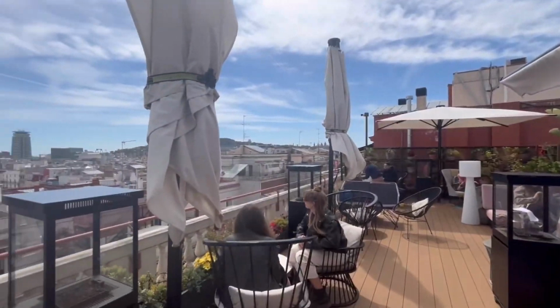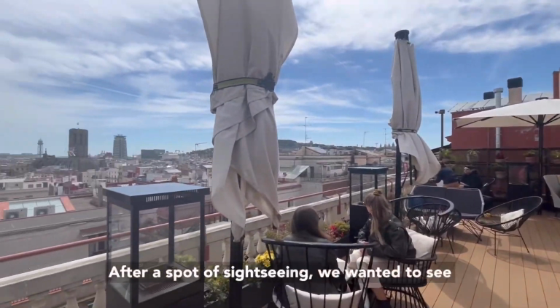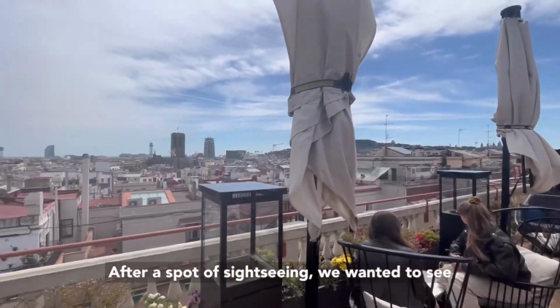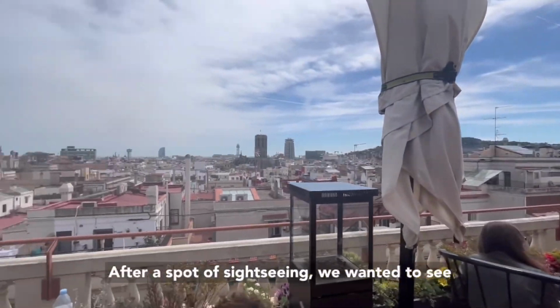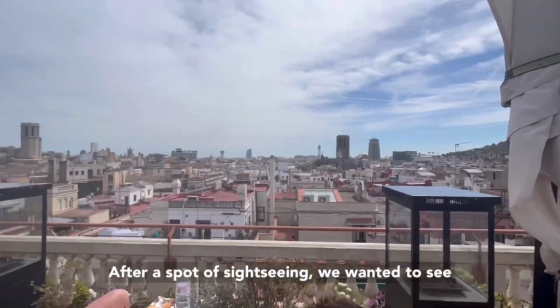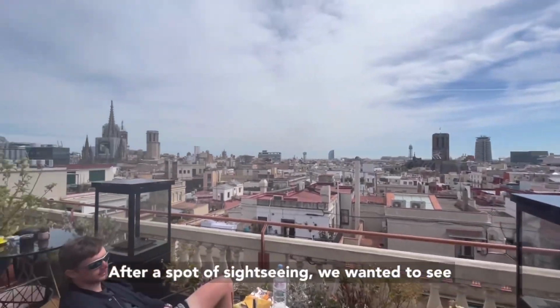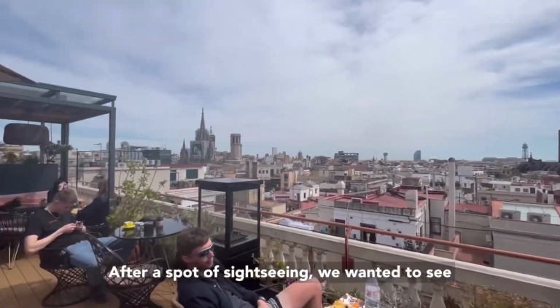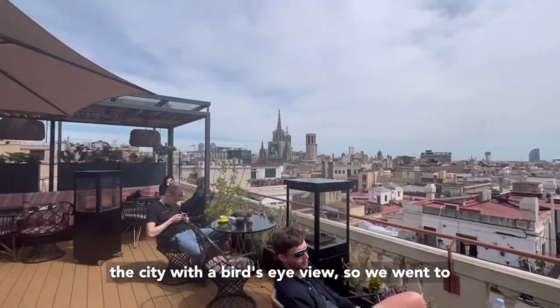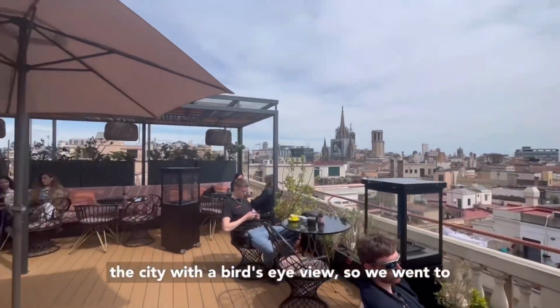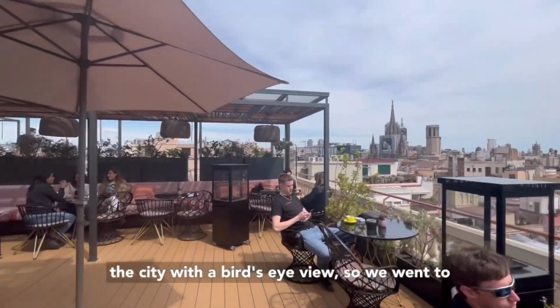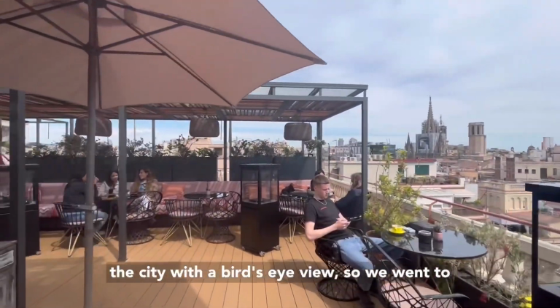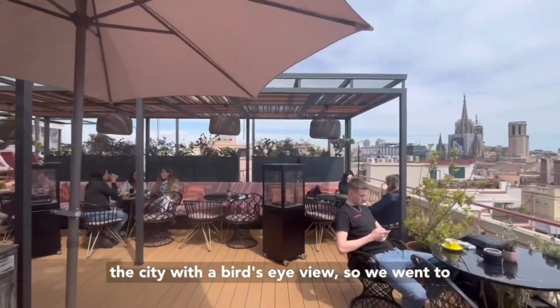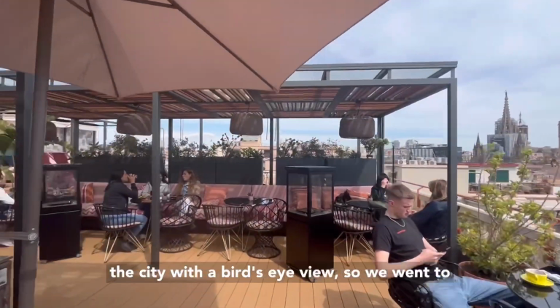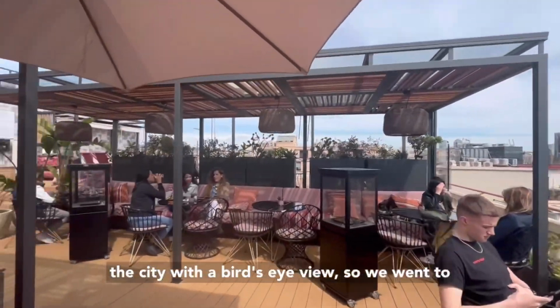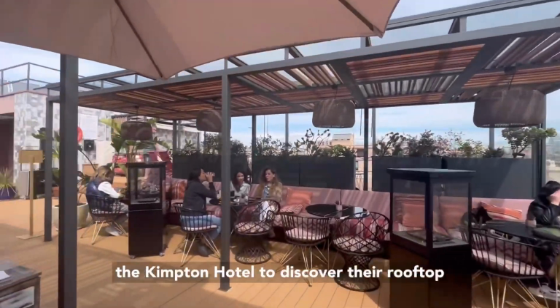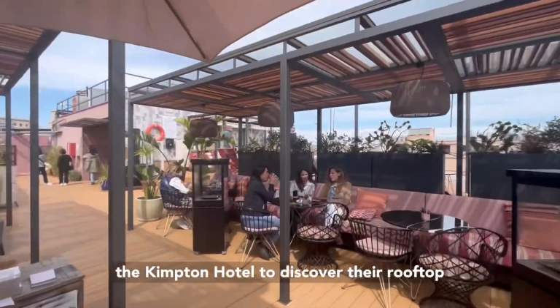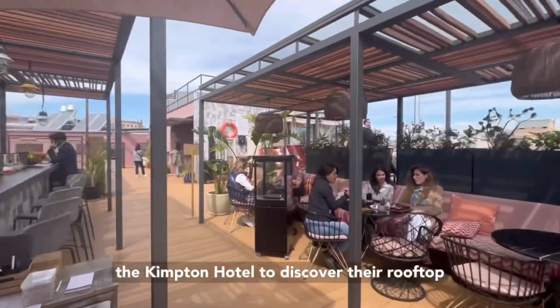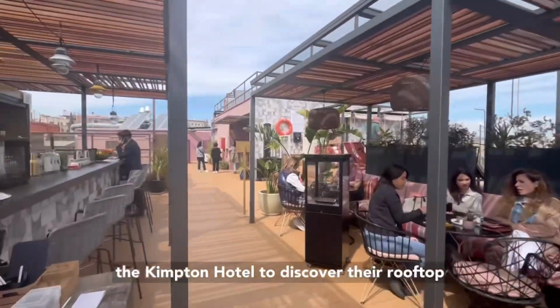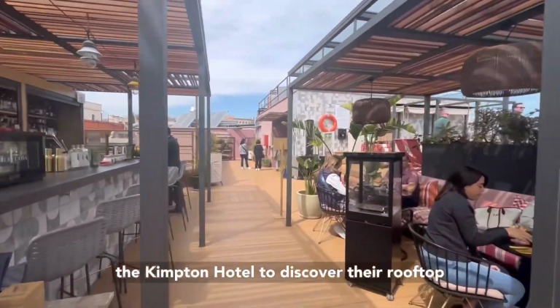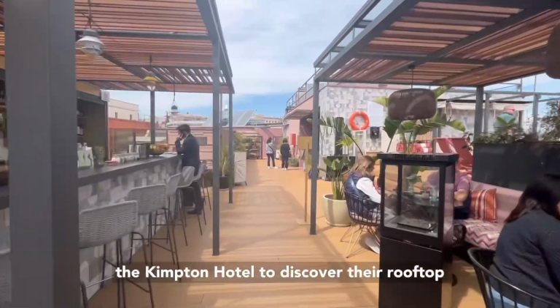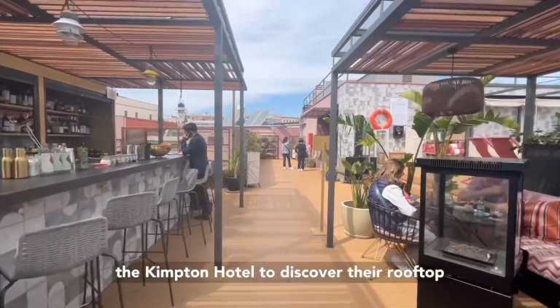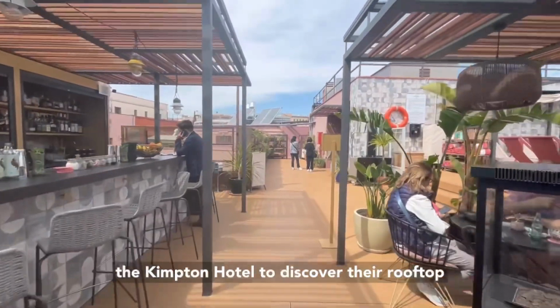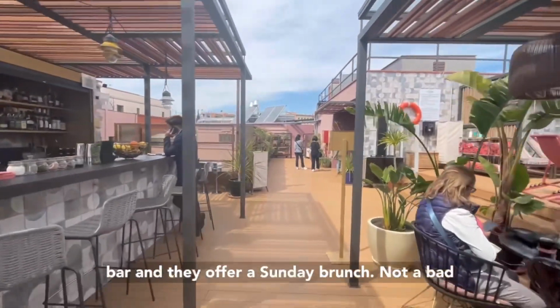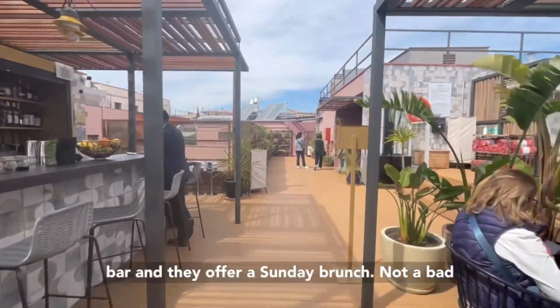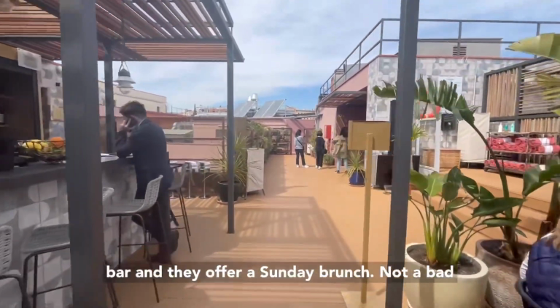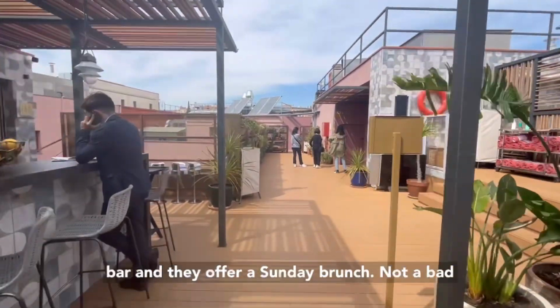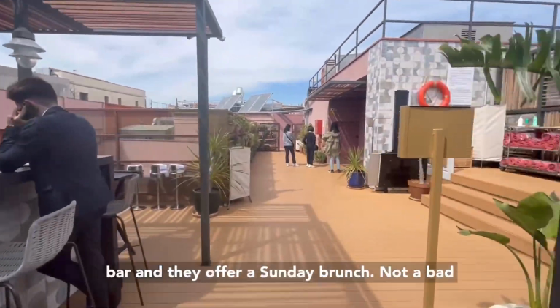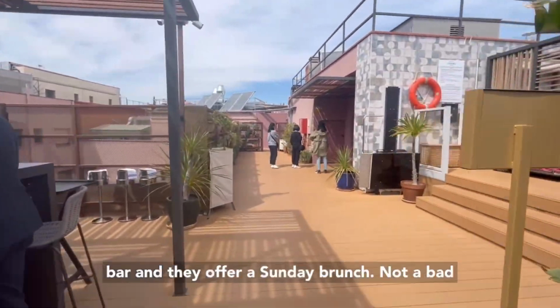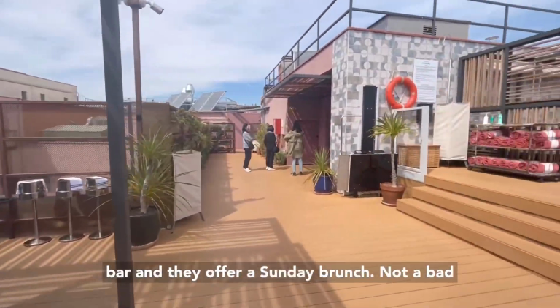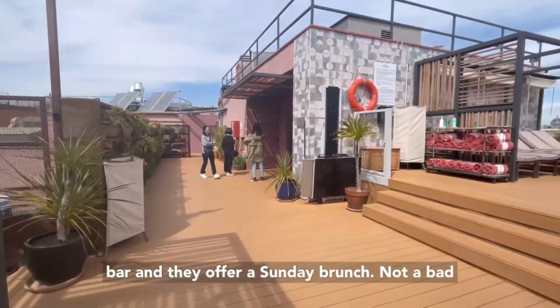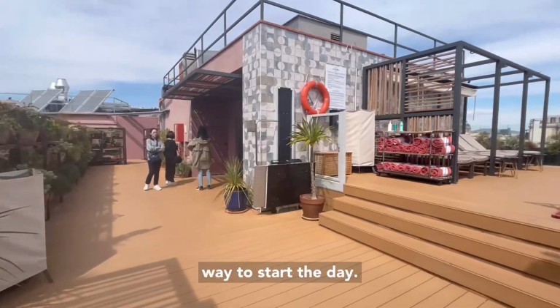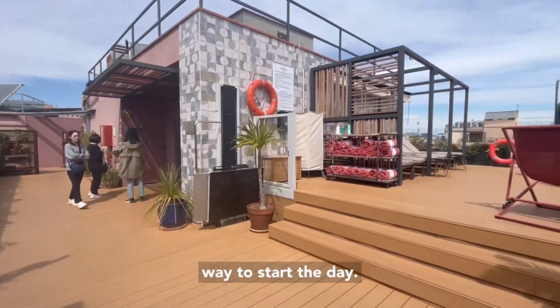After a spot of sightseeing, we wanted to see the city with a bird's eye view. So we went to the Kimpton Hotel to discover their rooftop bar, and they offer a Sunday brunch. Not a bad way to start the day.